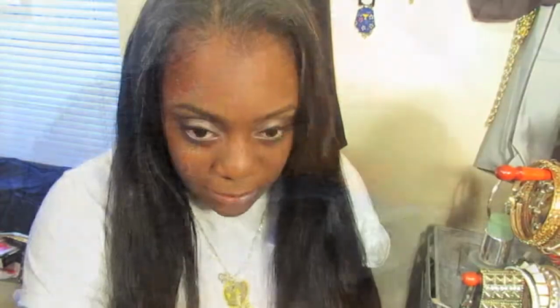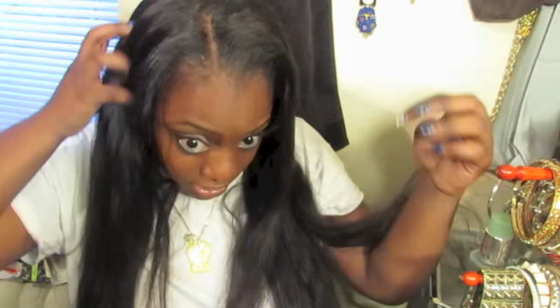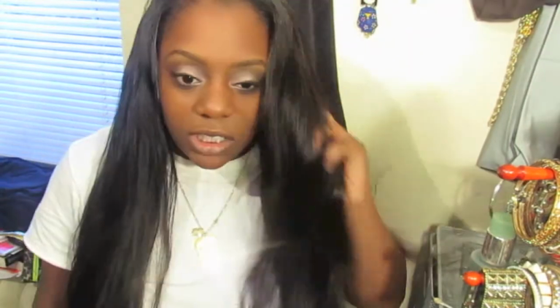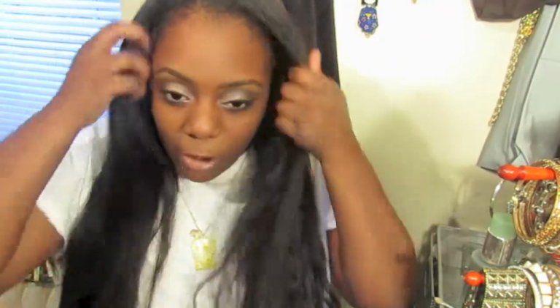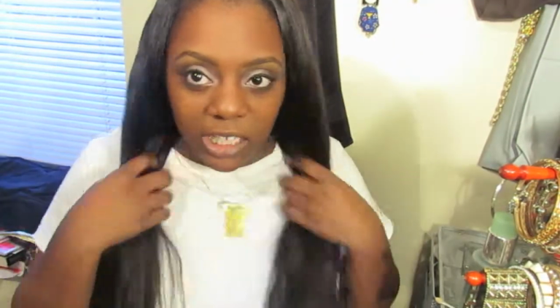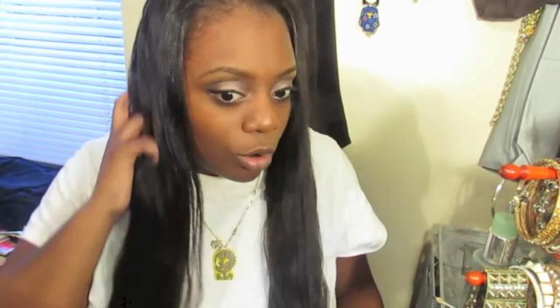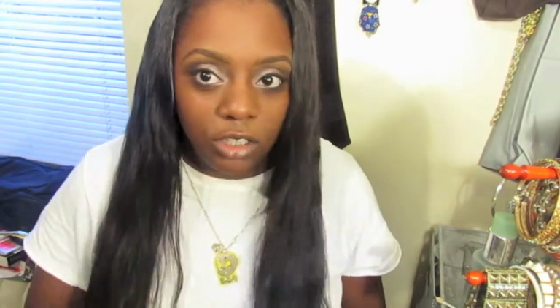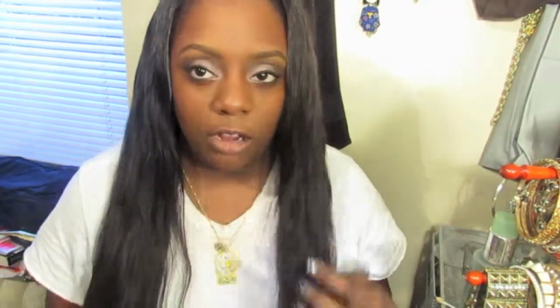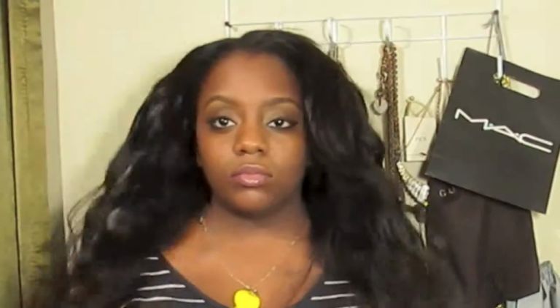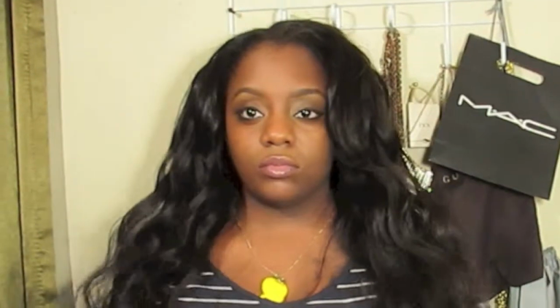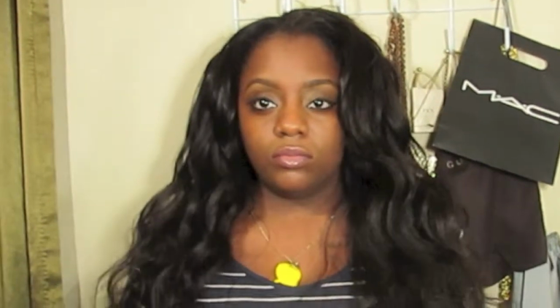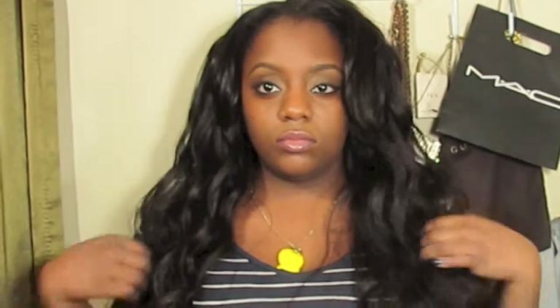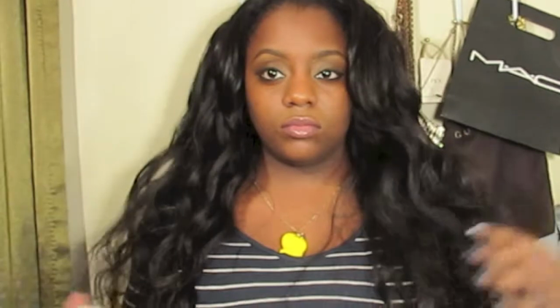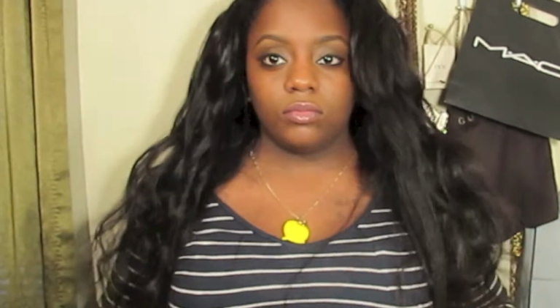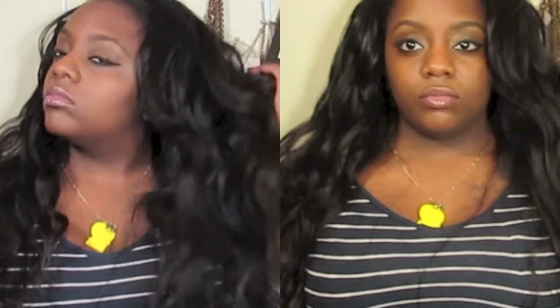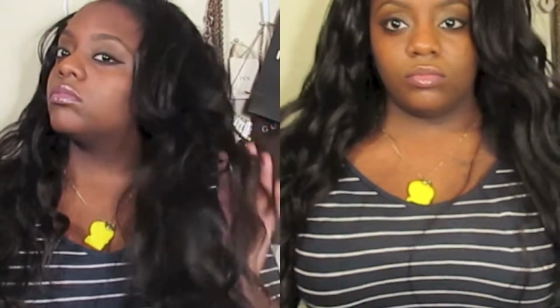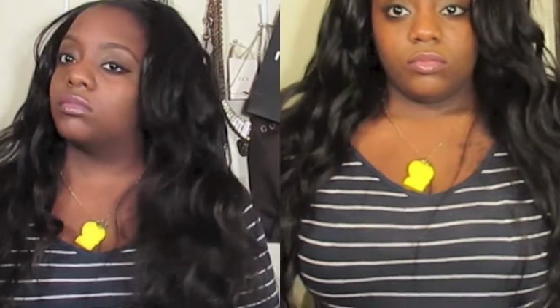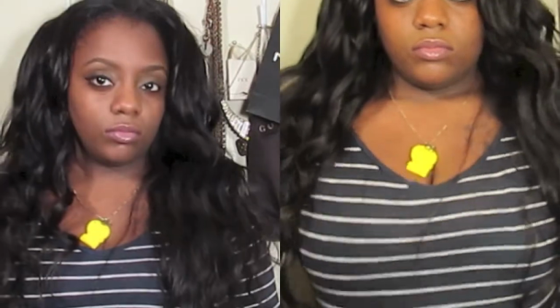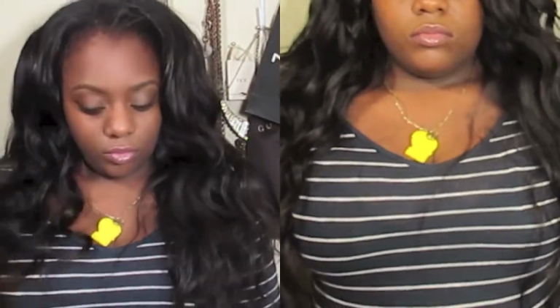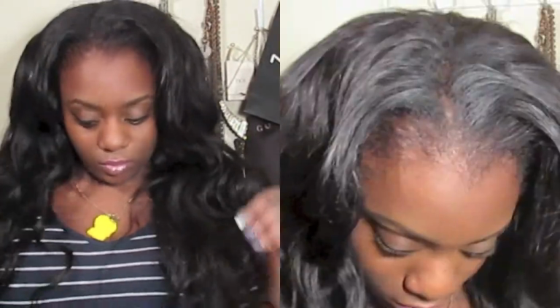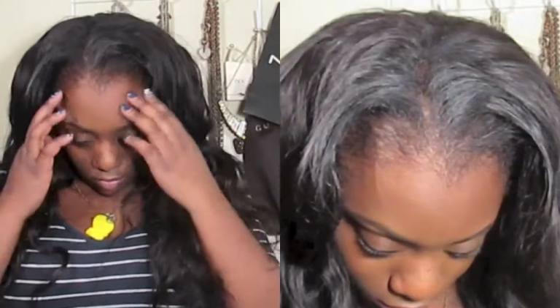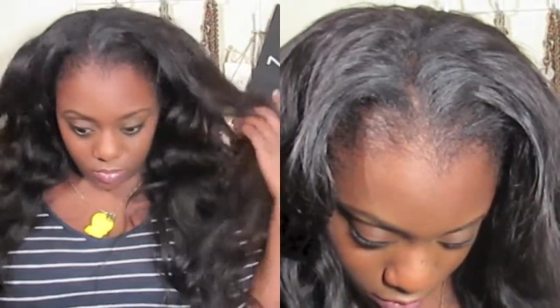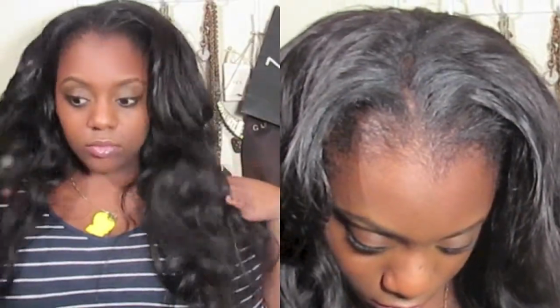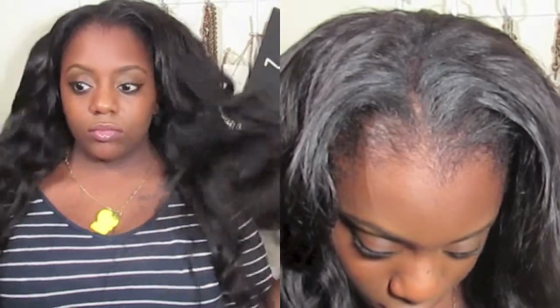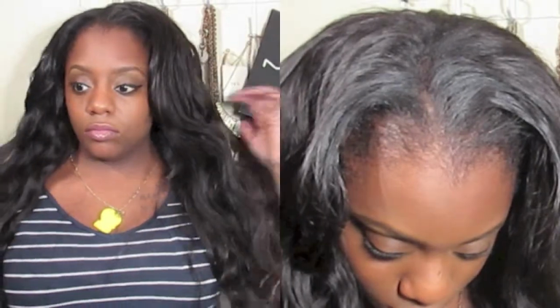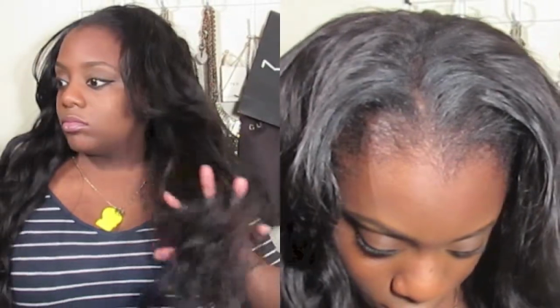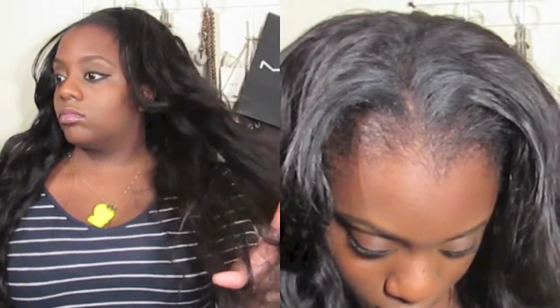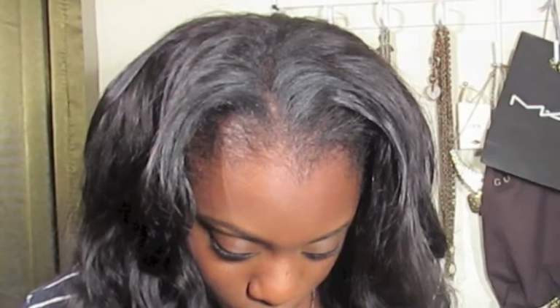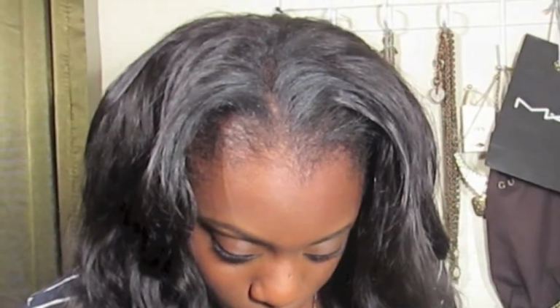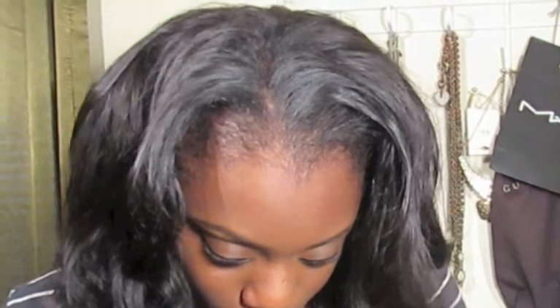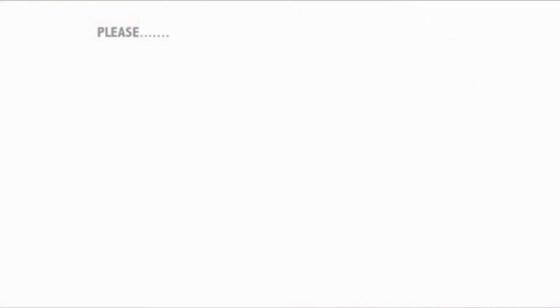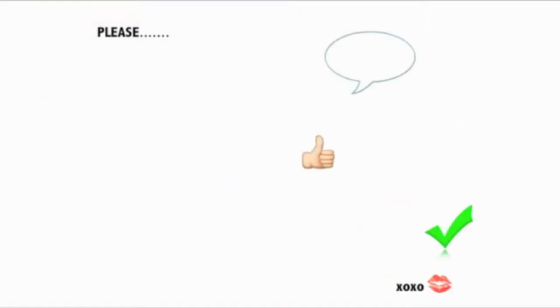This is the finished look of the installation. Stay tuned for my next video of me styling and showing you how I add volume and body to my hair without cutting any length. I hope you guys enjoyed. If you have any comments, leave them below. And I'll see you guys later. Thanks for watching.